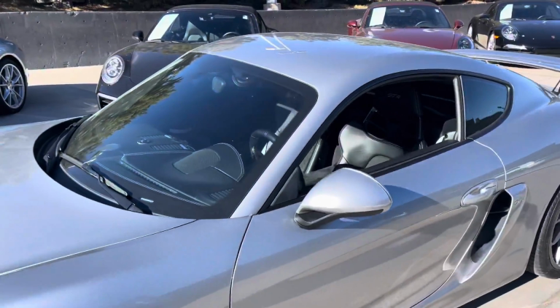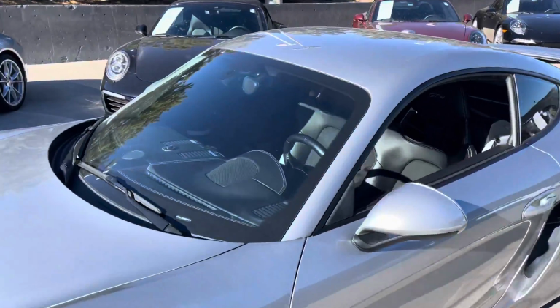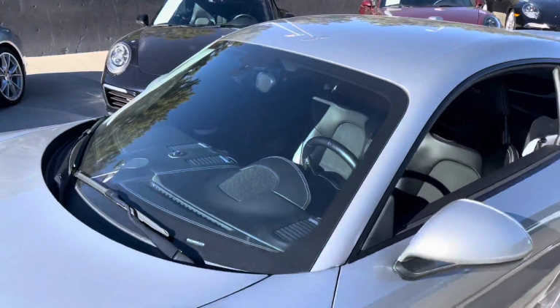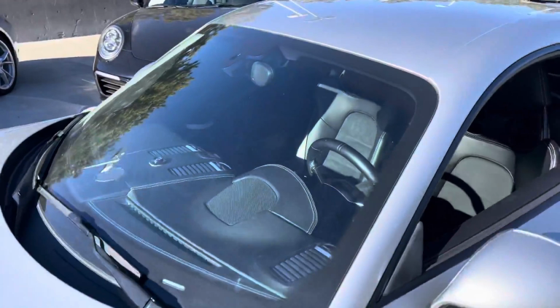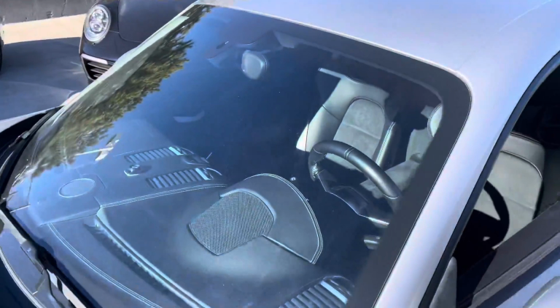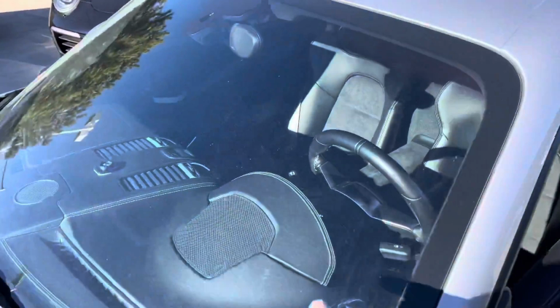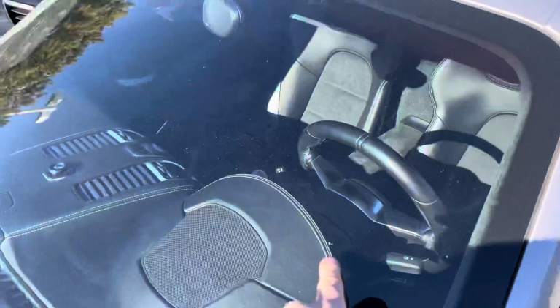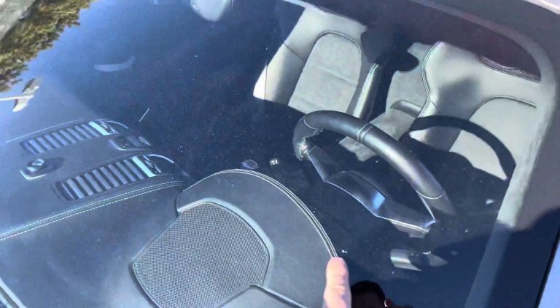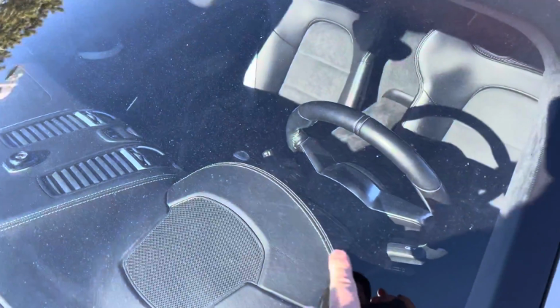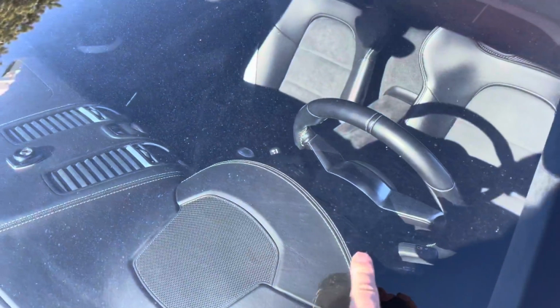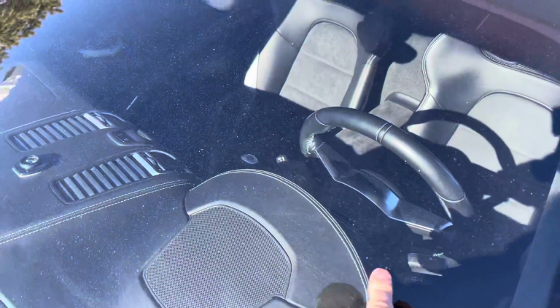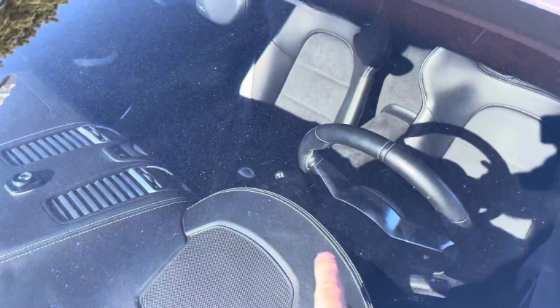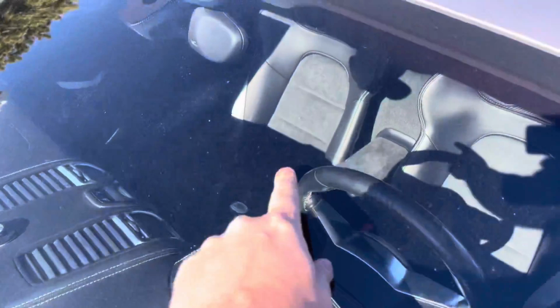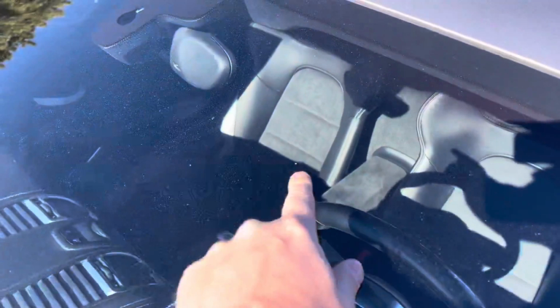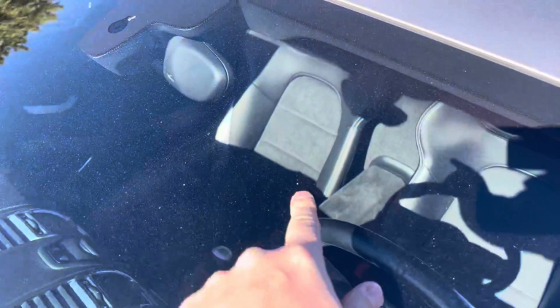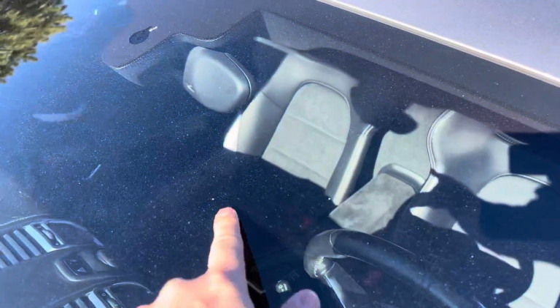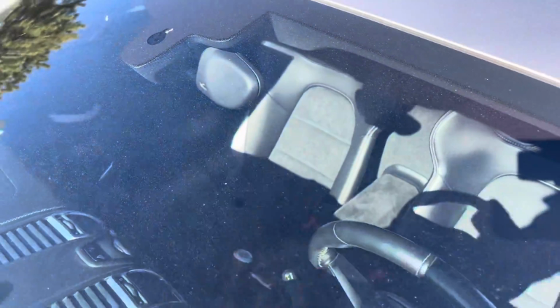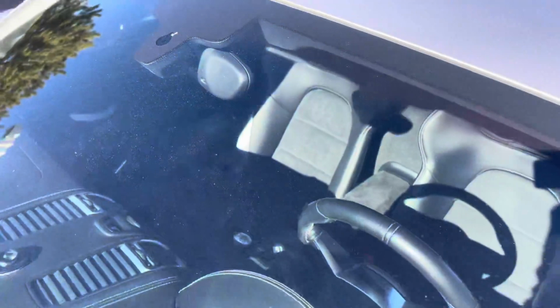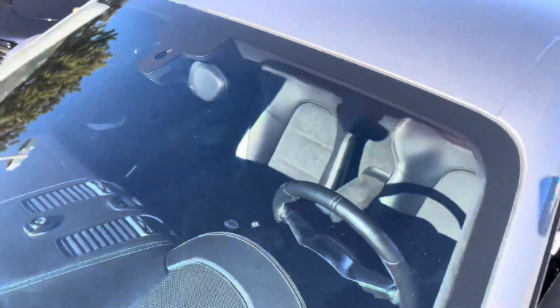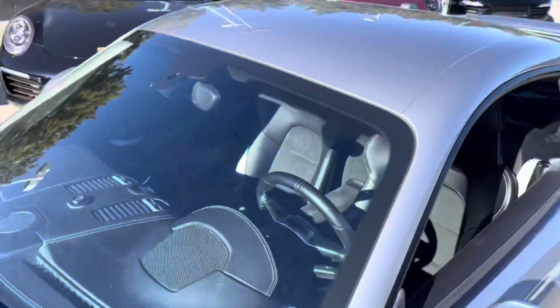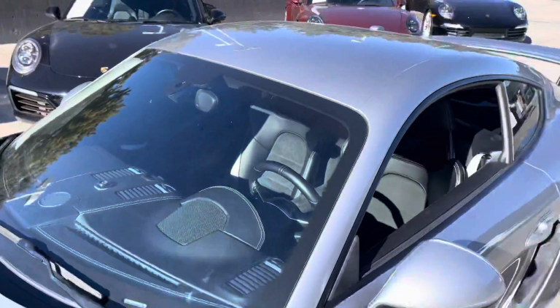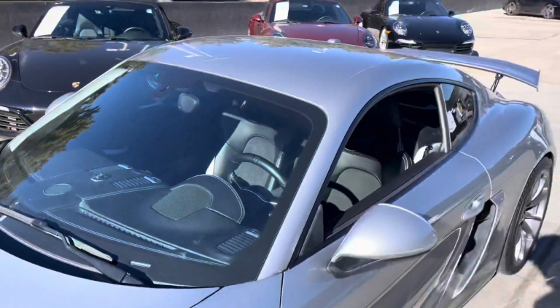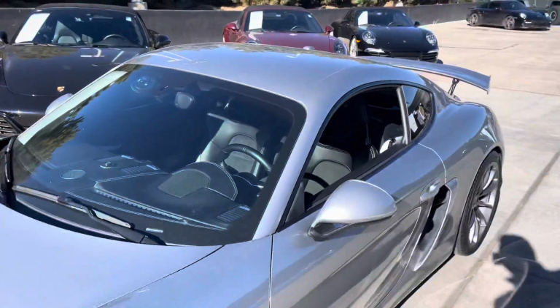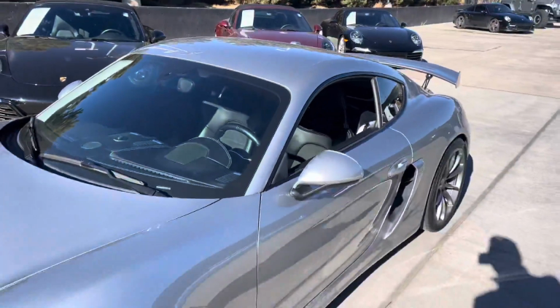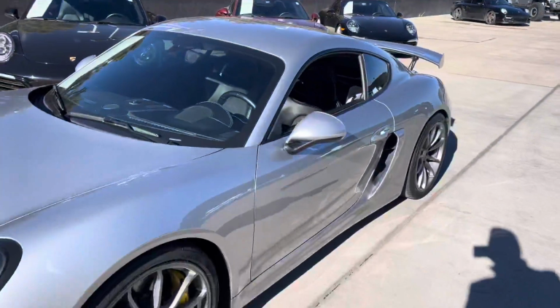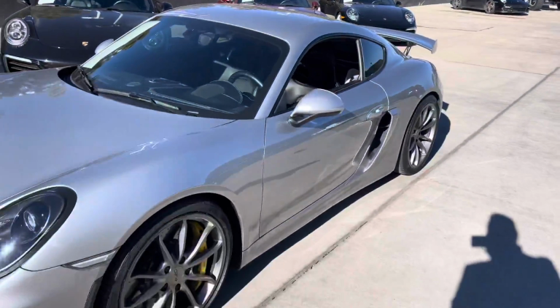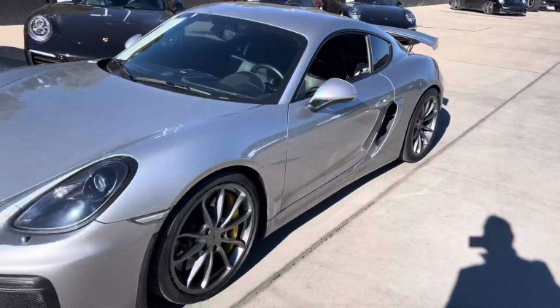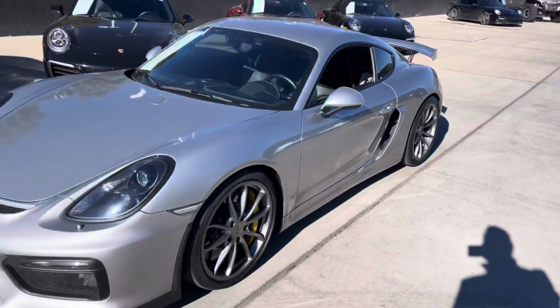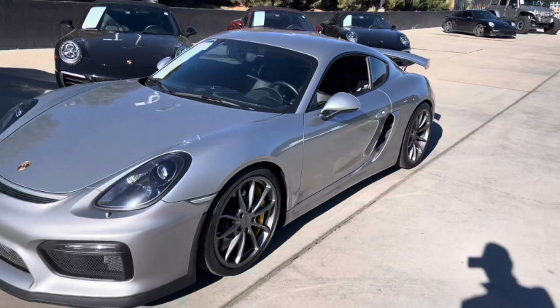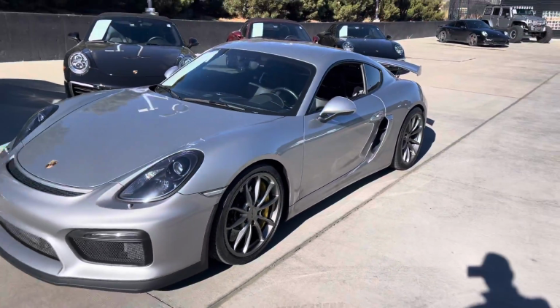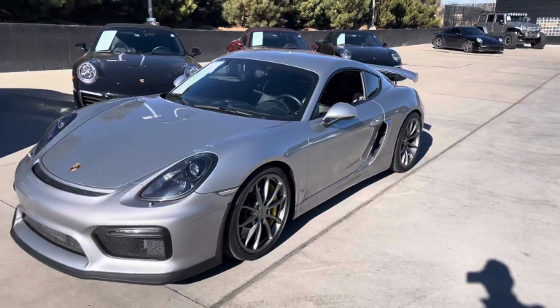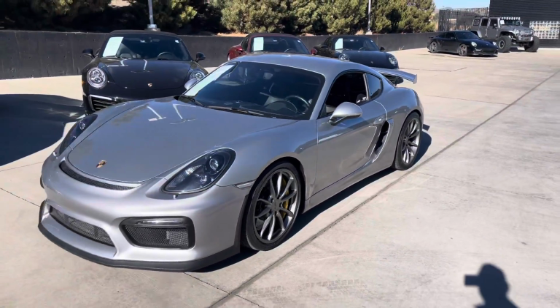Windshield's showing a little bit of pitting and stuff like that too. I don't see any cracks, but just a few rock impacts, things like that. So anyway, let me know — talk to you real soon.